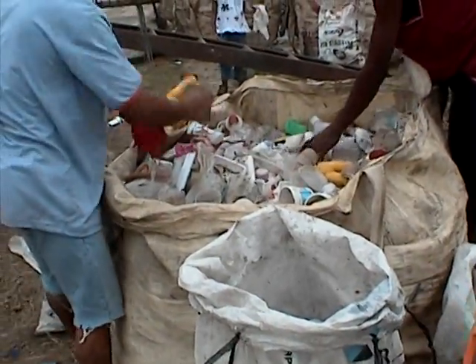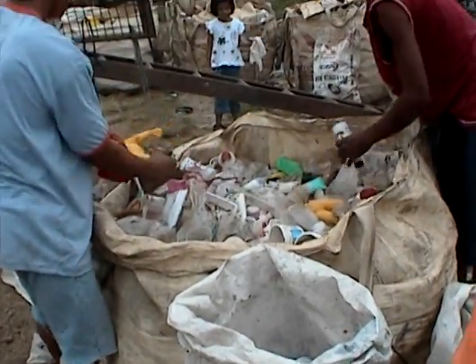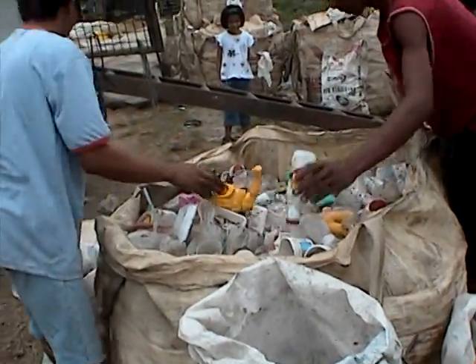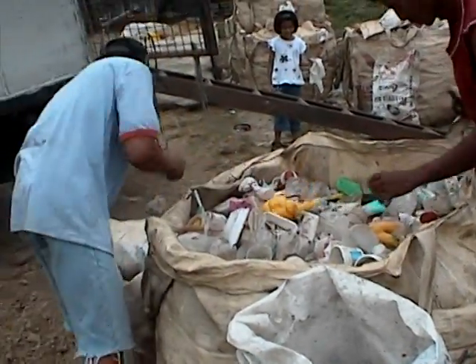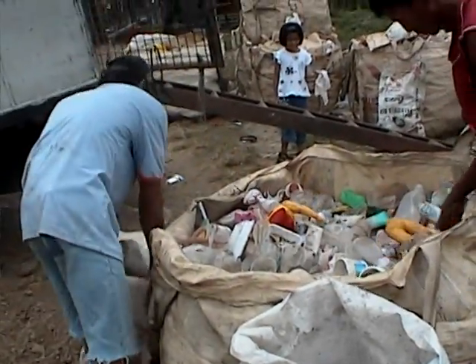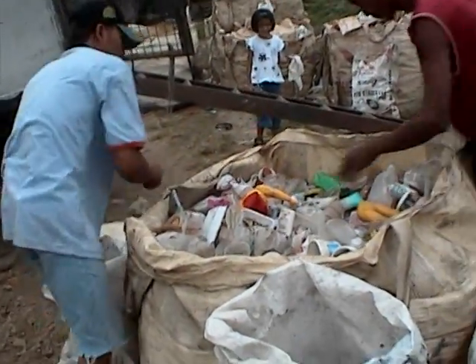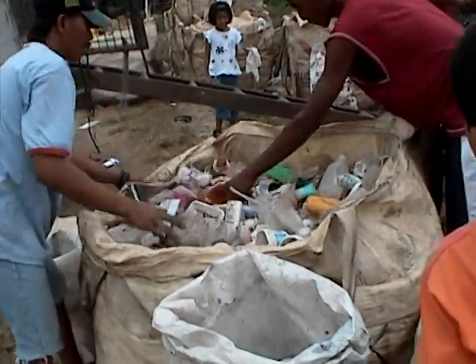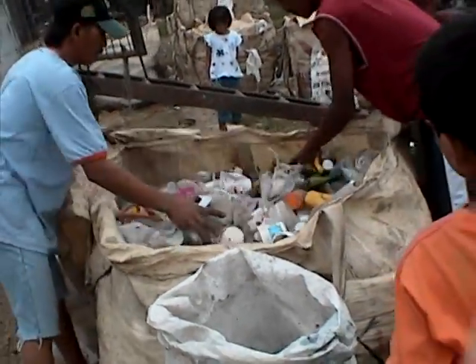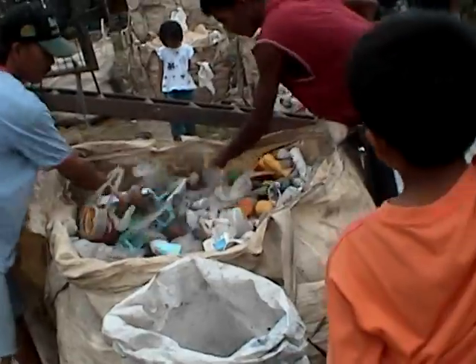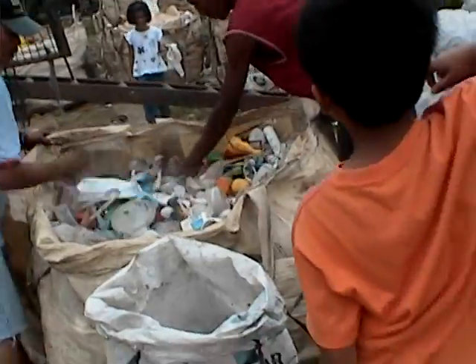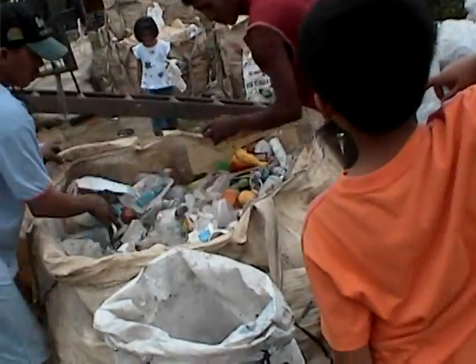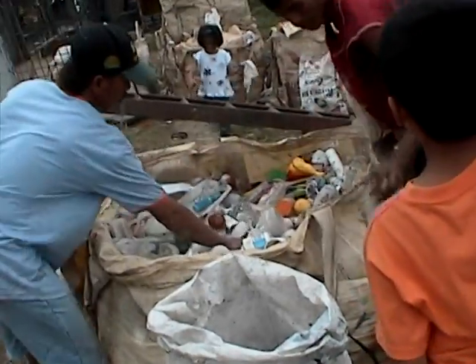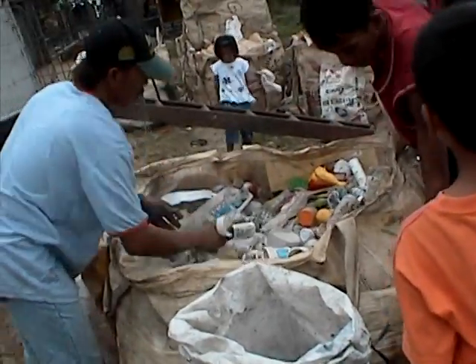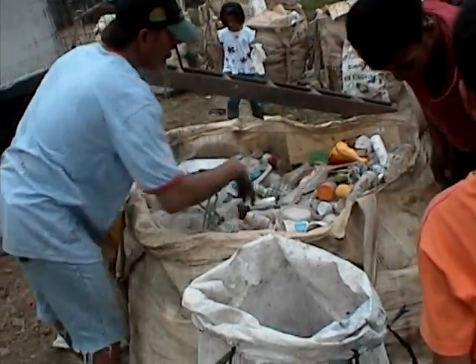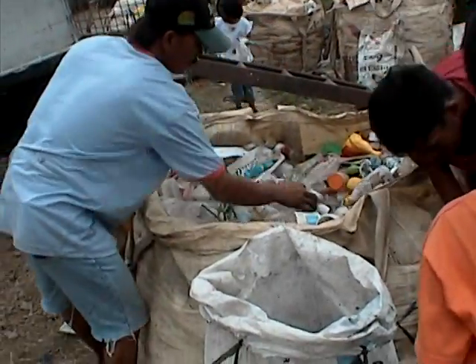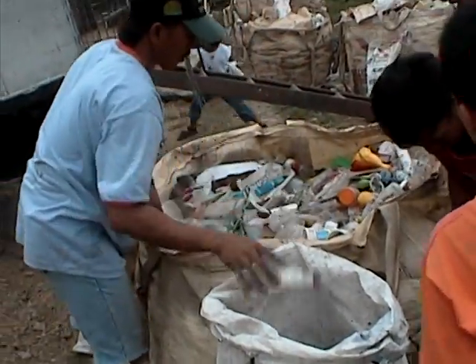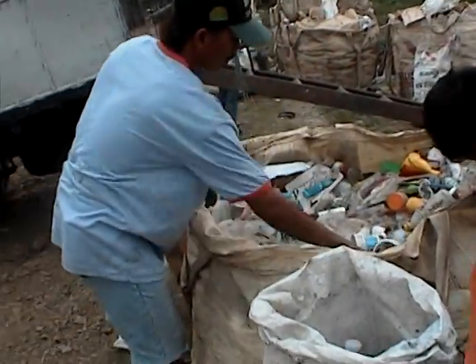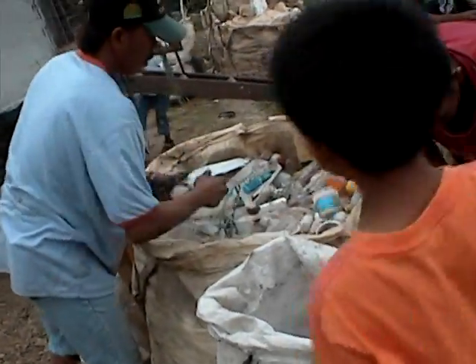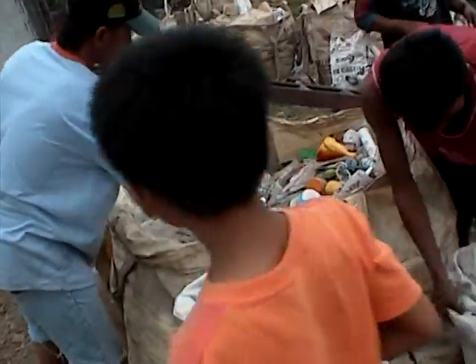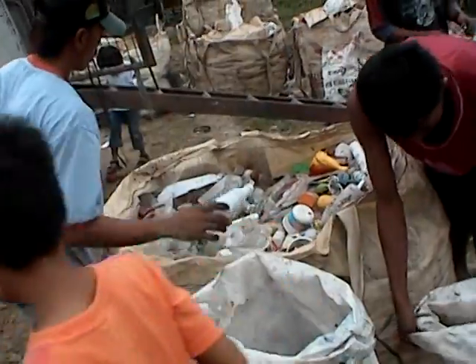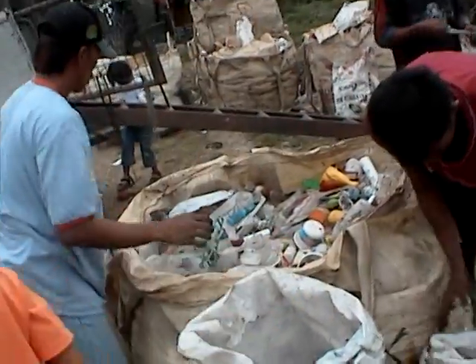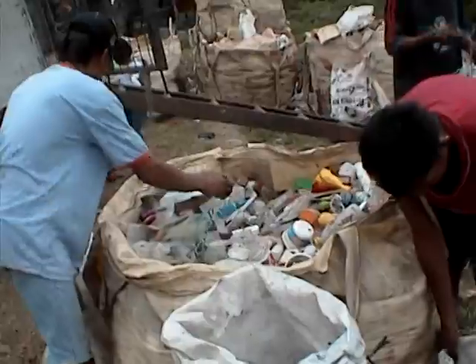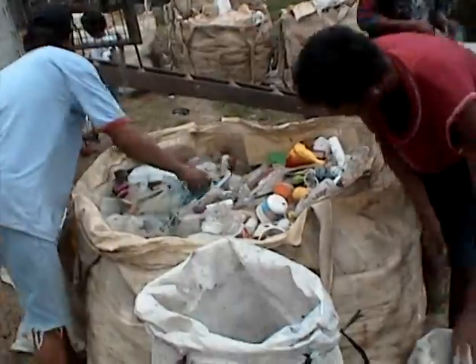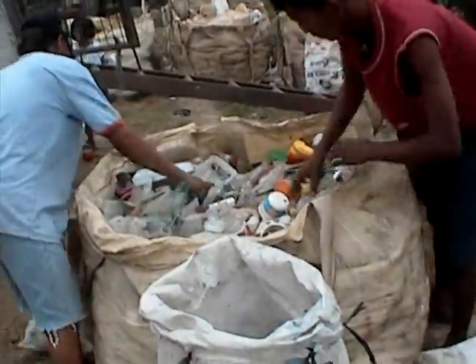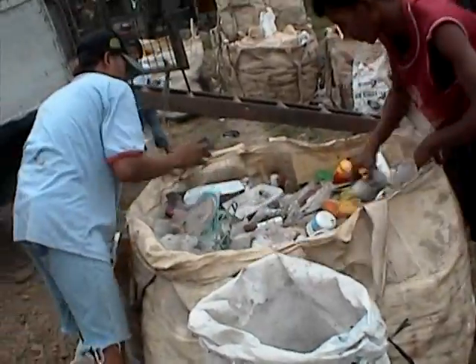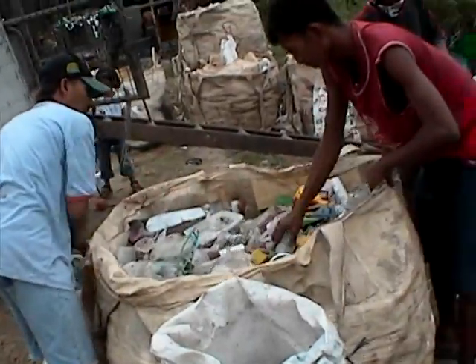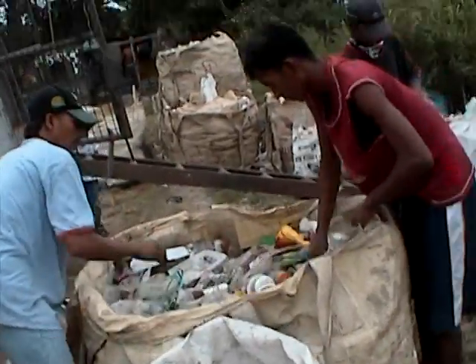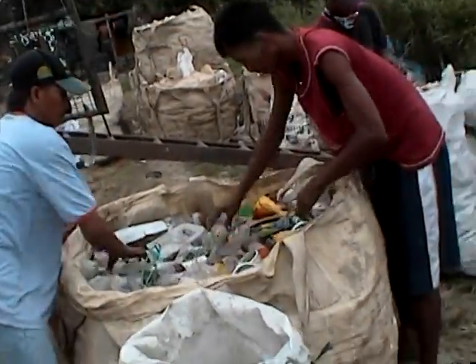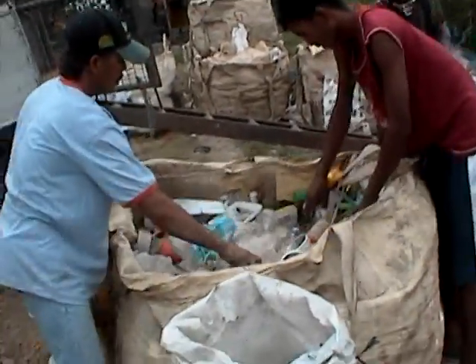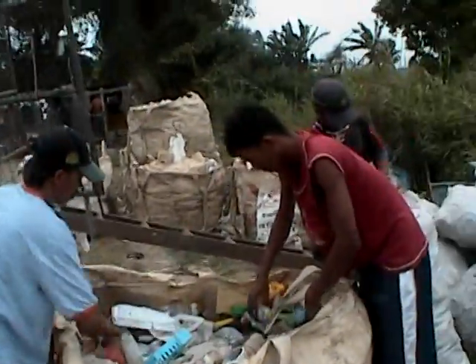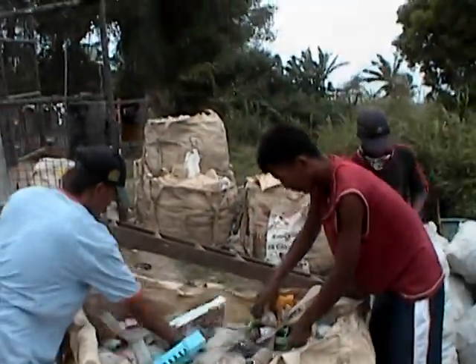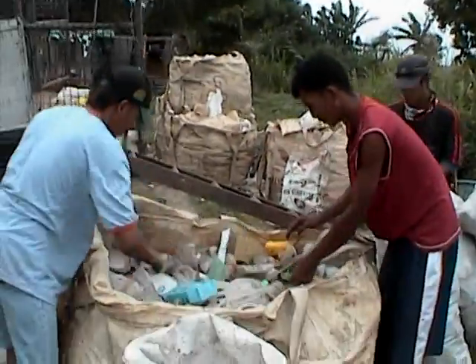They sell it to these folks who buy it, and then these folks, in turn, sell it to whoever. They don't organize business, obviously, but this is what happens.